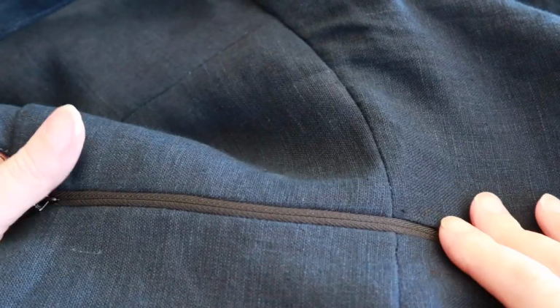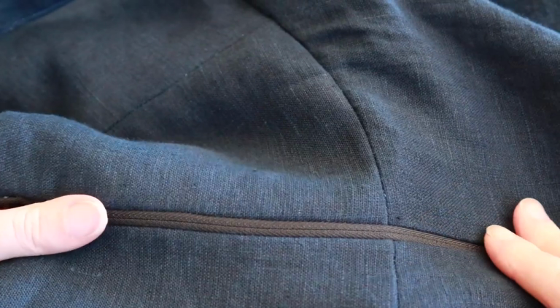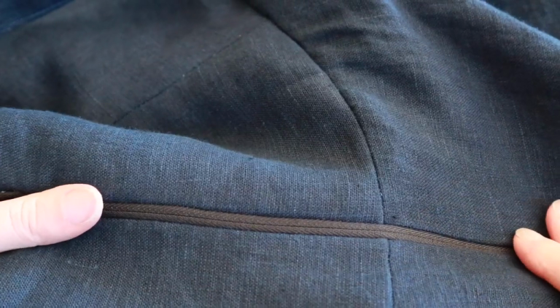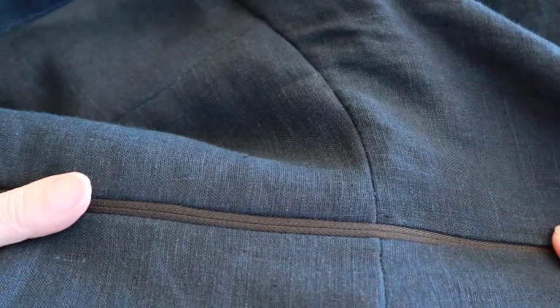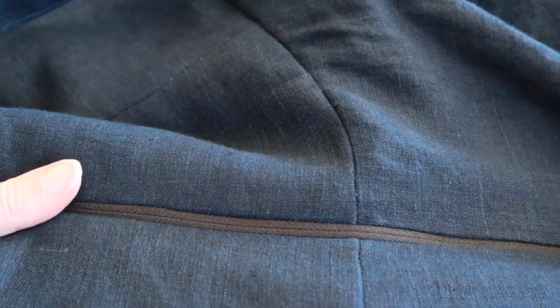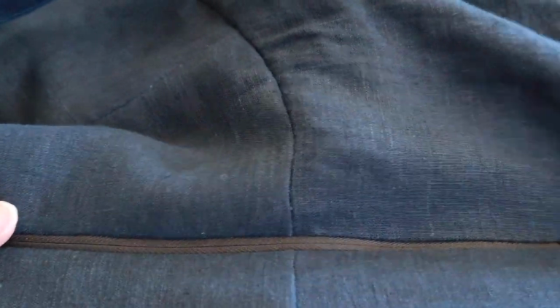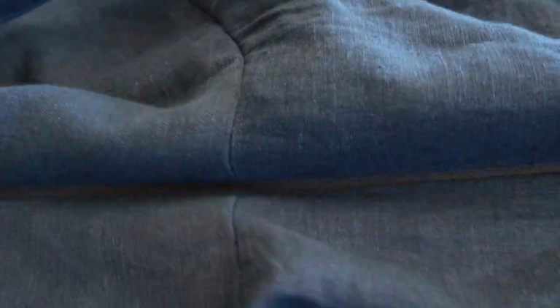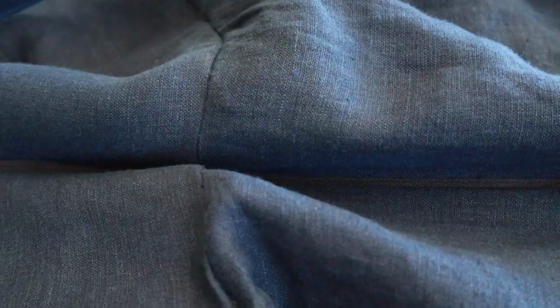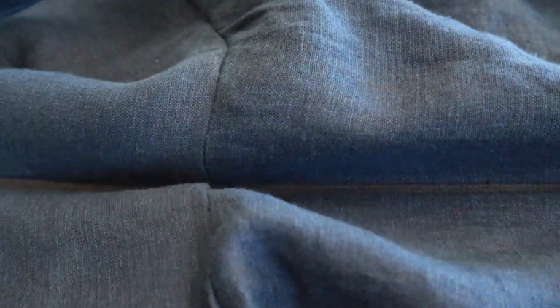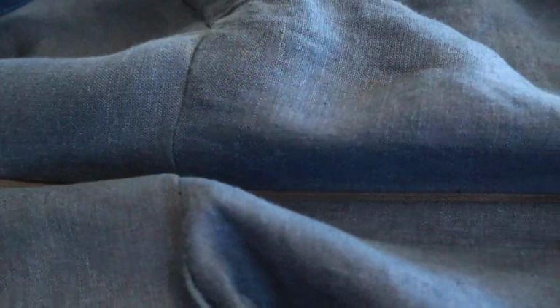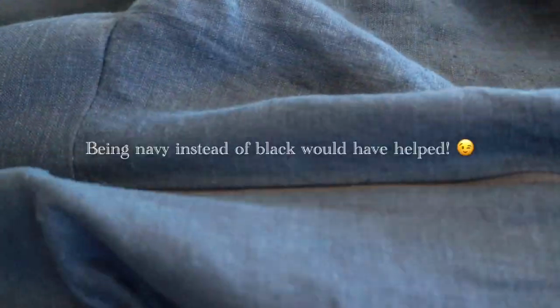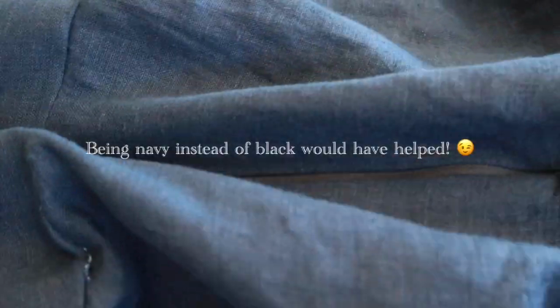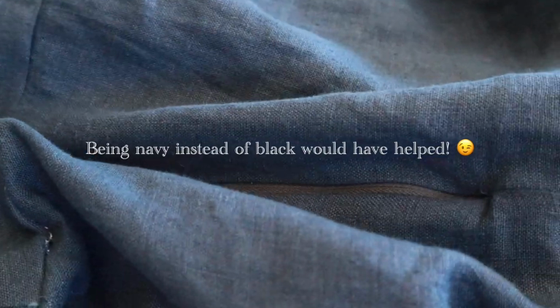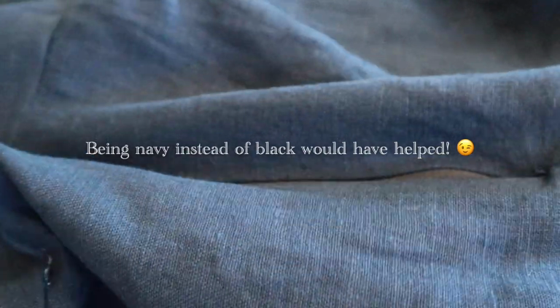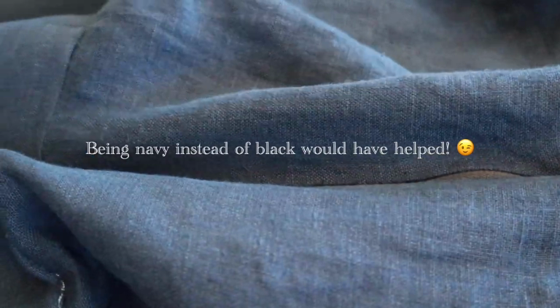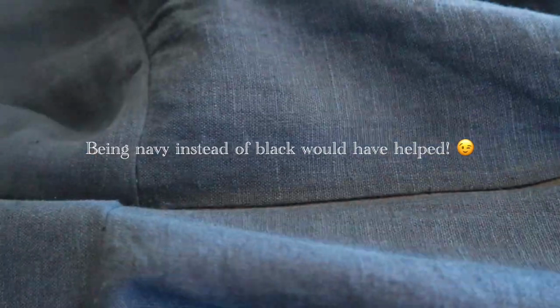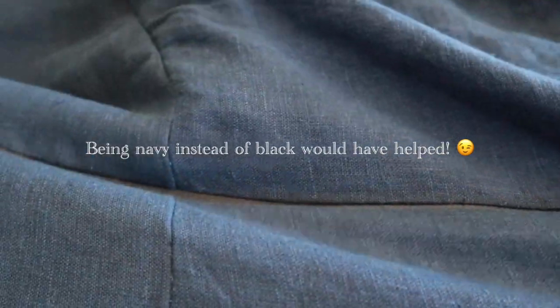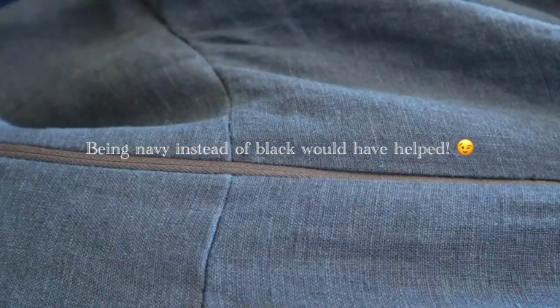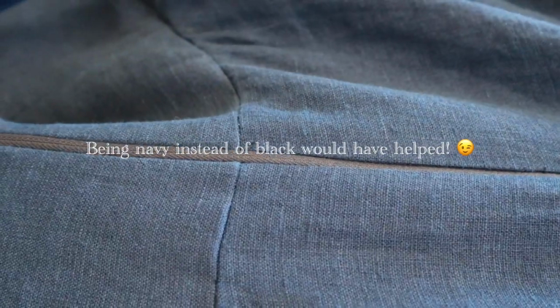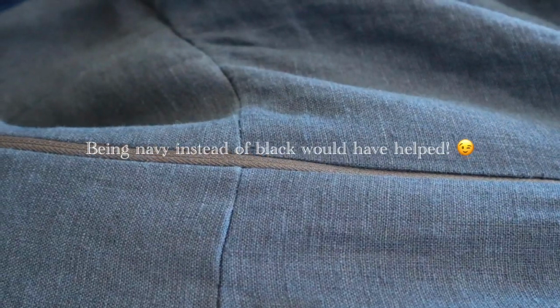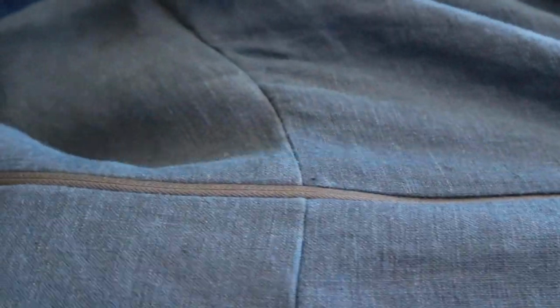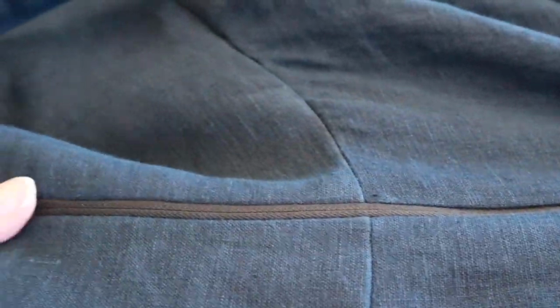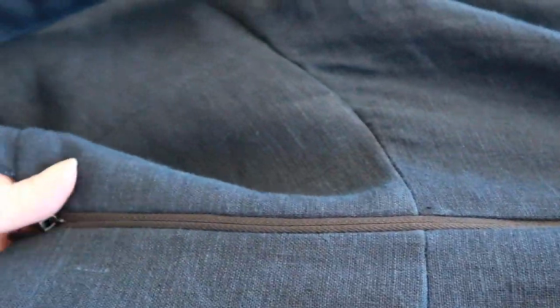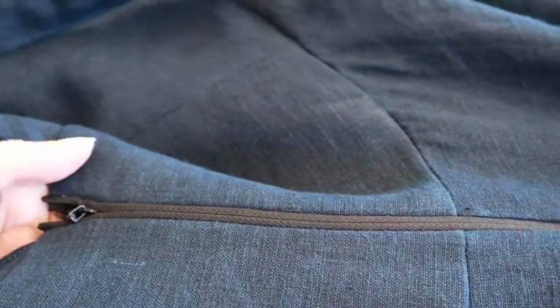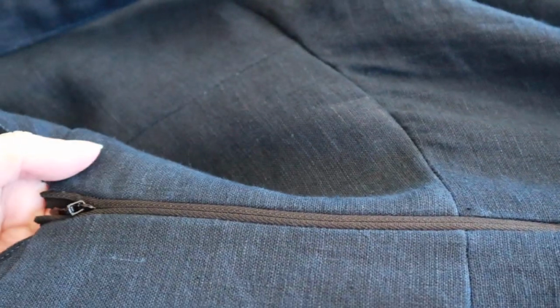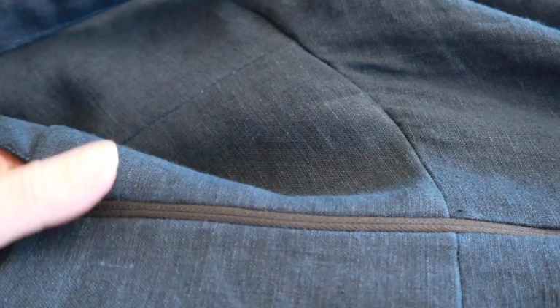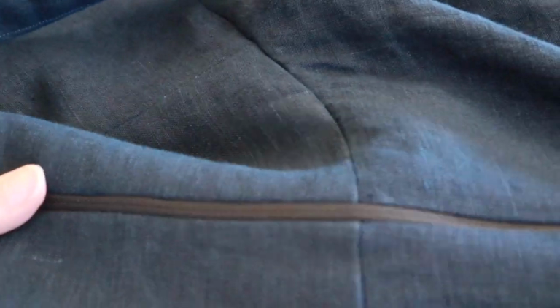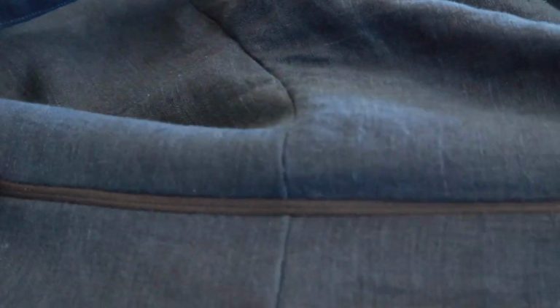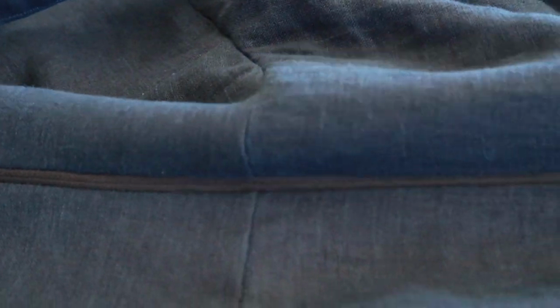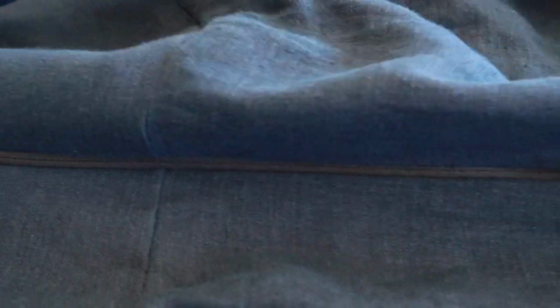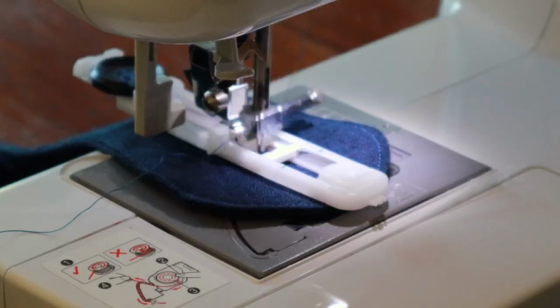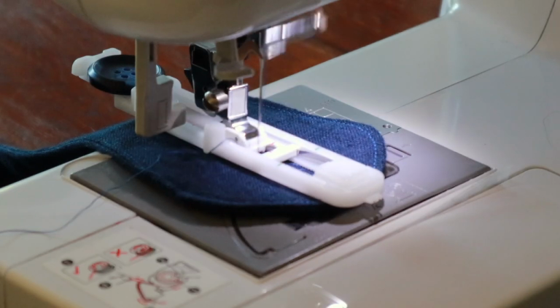I finished sewing the zipper in. It's not quite as invisible as I think invisible zippers are supposed to be, but I think I did a pretty good job on it for the first time.